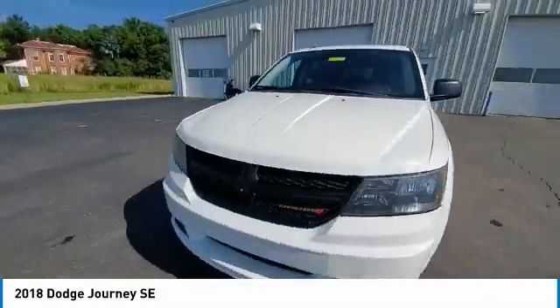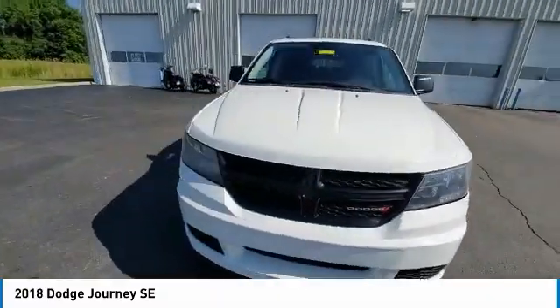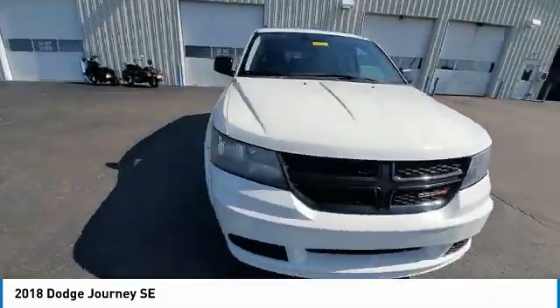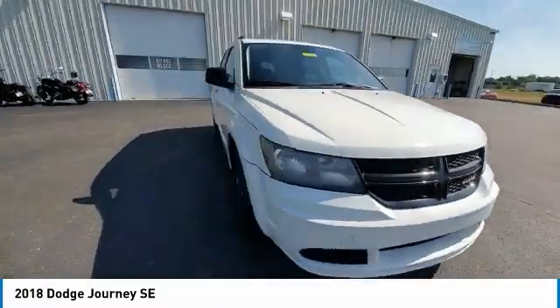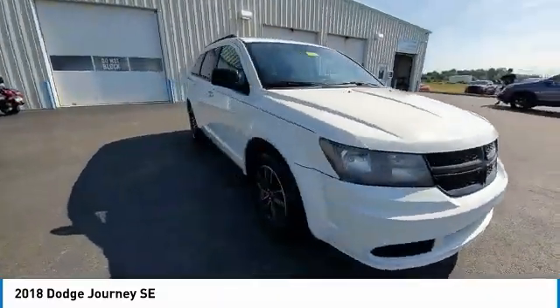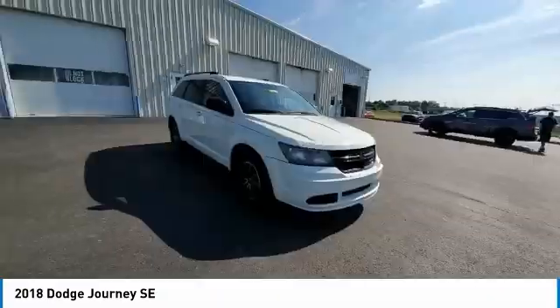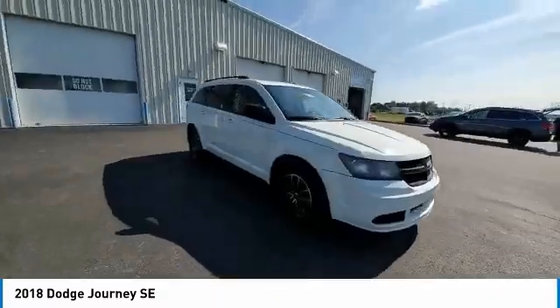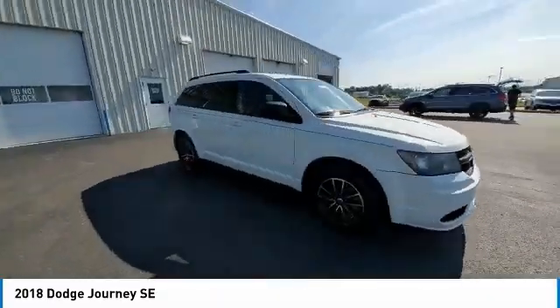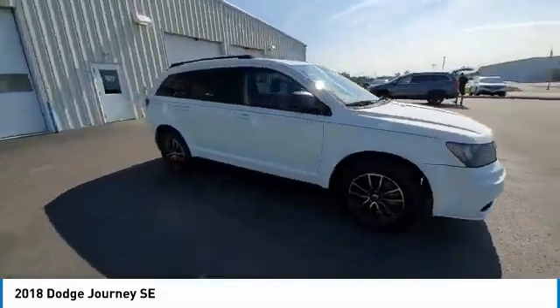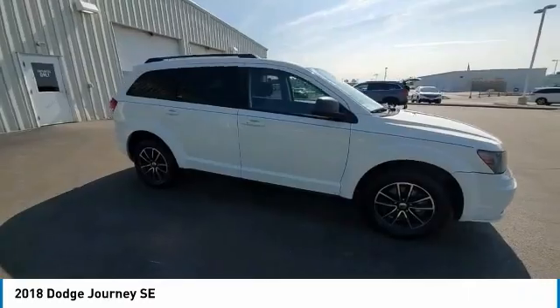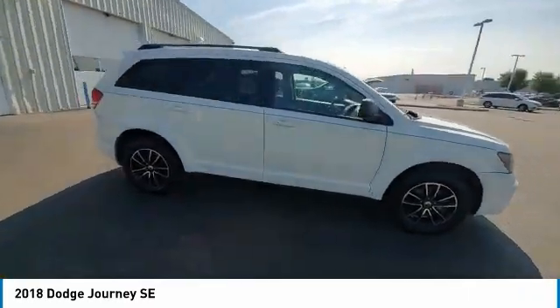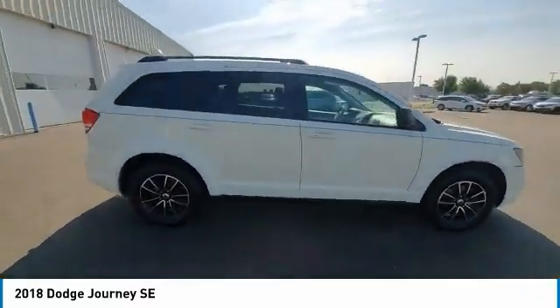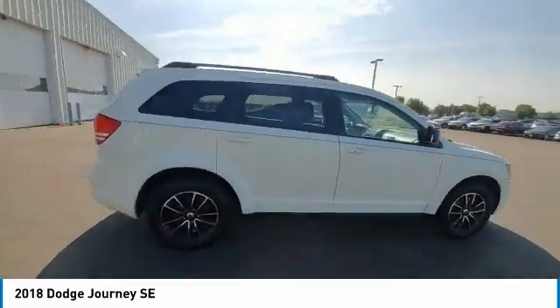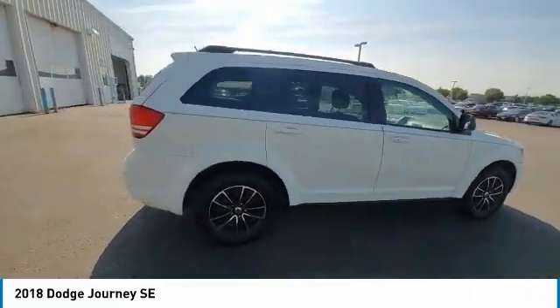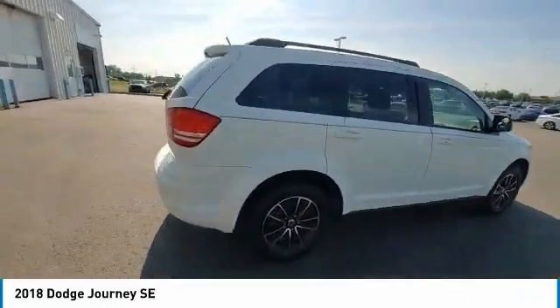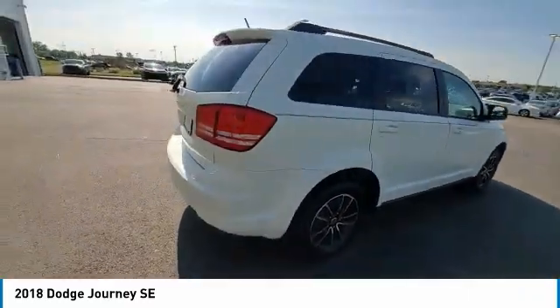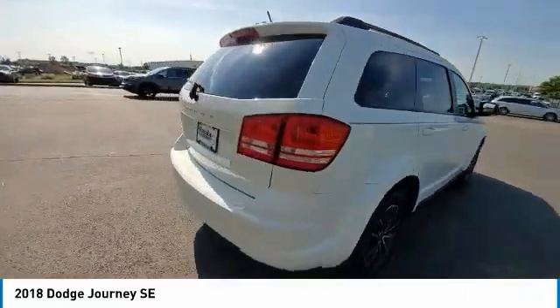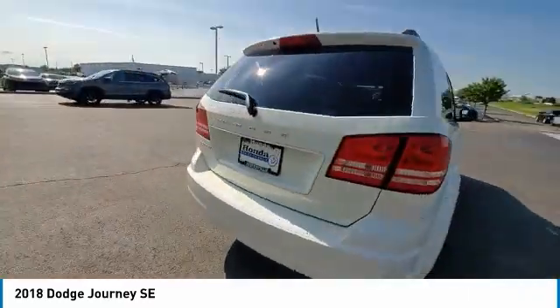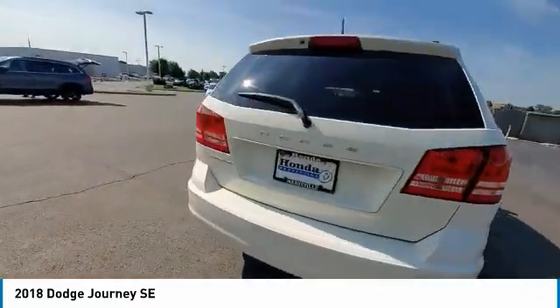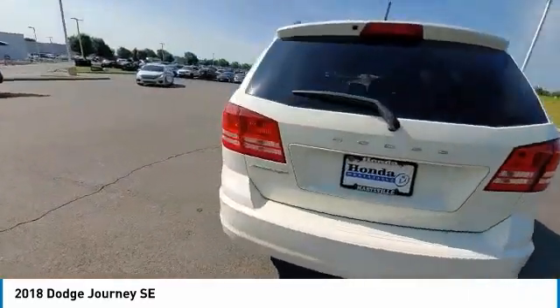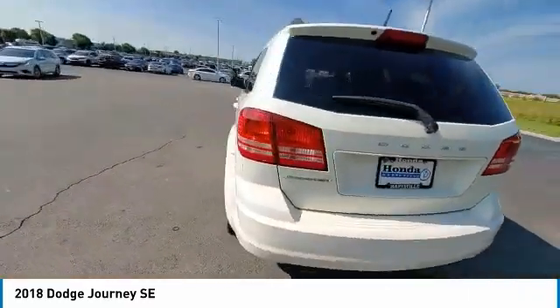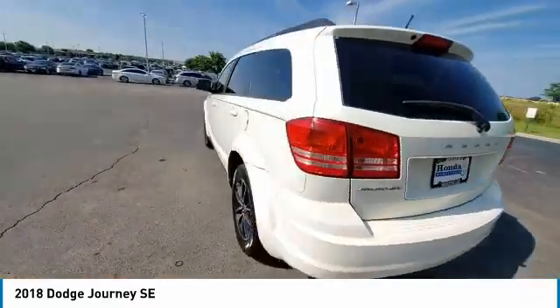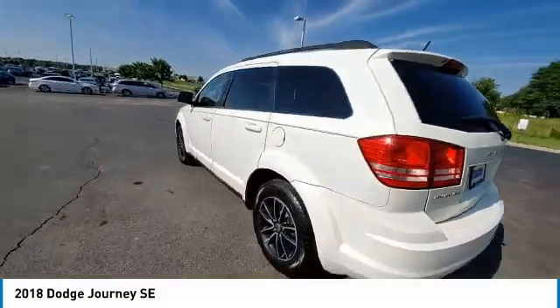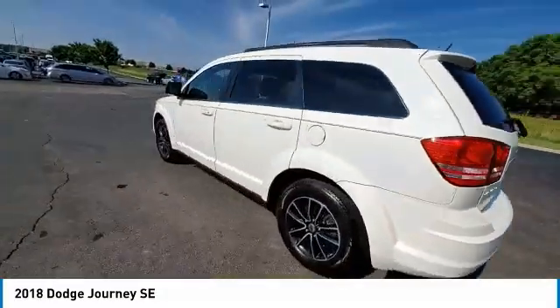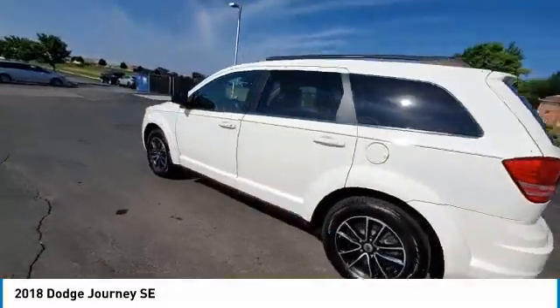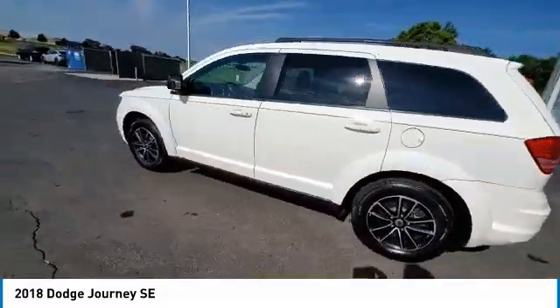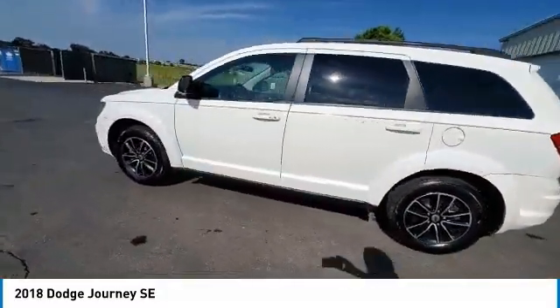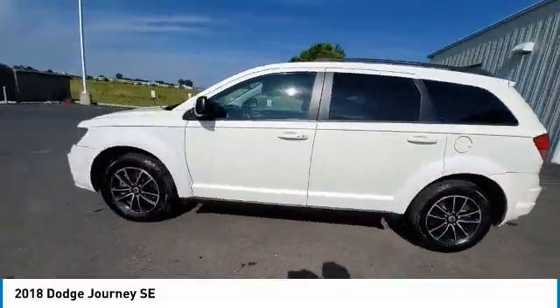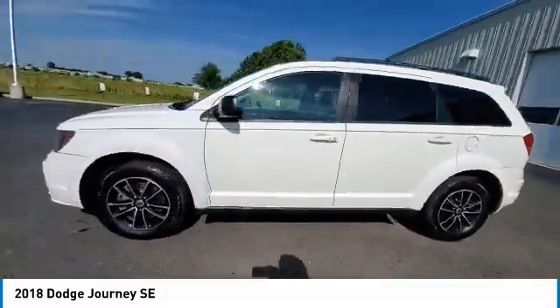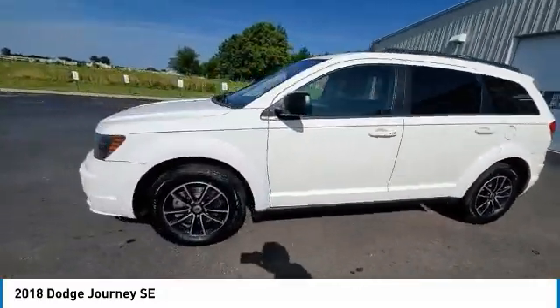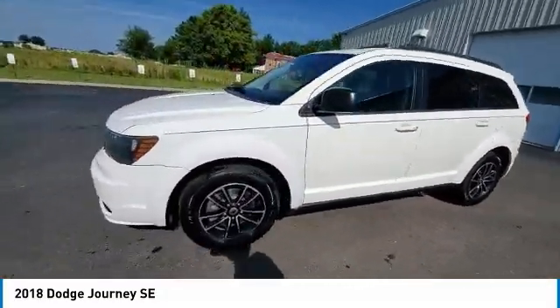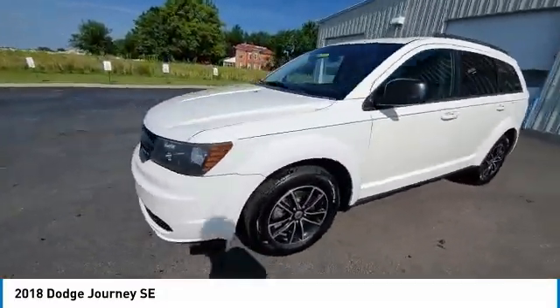The Journey's optional third-row seat, along with innovative features like a chilled beverage cooler and in-floor storage bins, make it a good and affordable alternative to a traditional minivan. This vehicle has less than 110,000 miles.